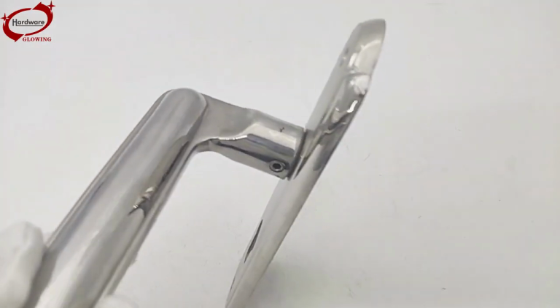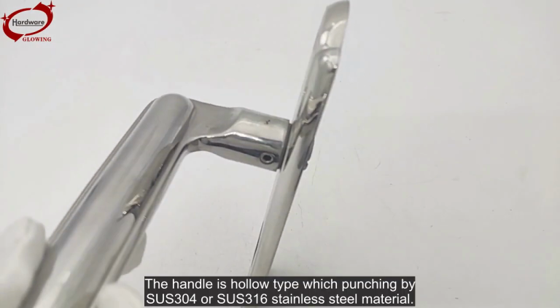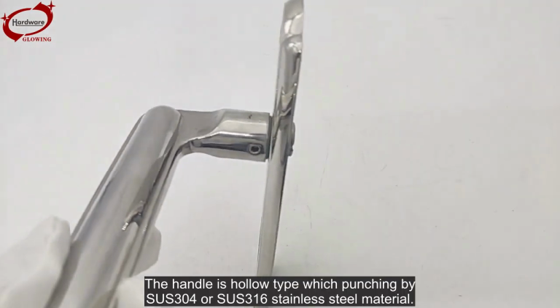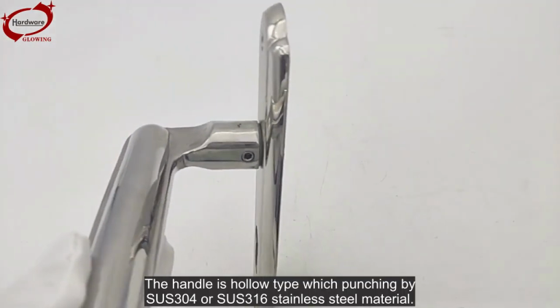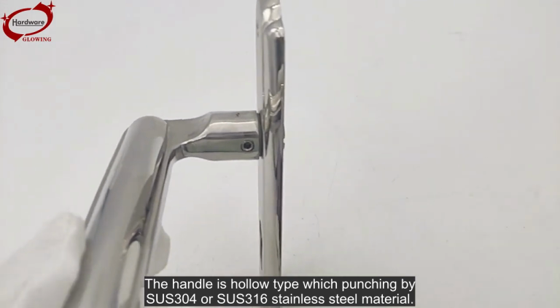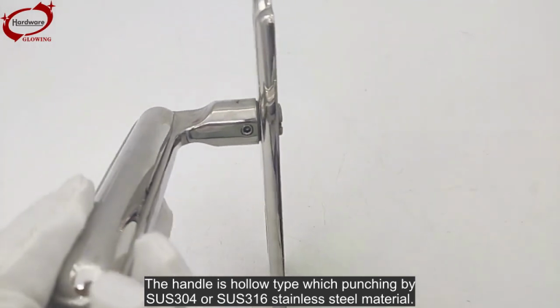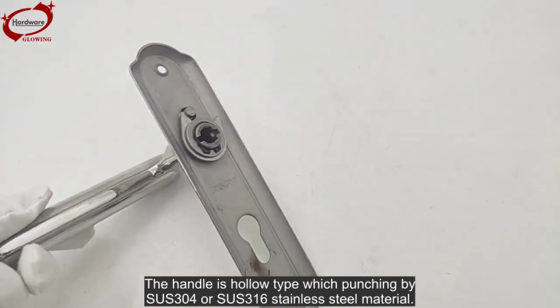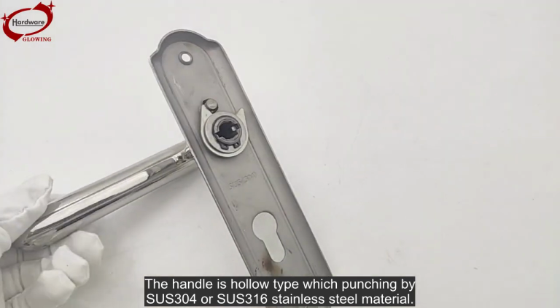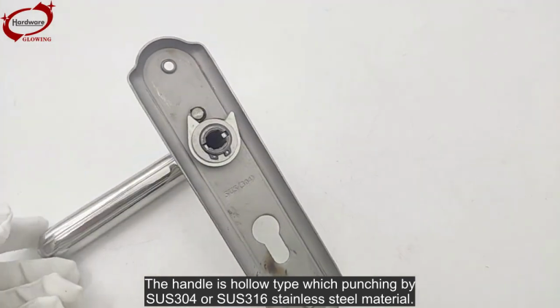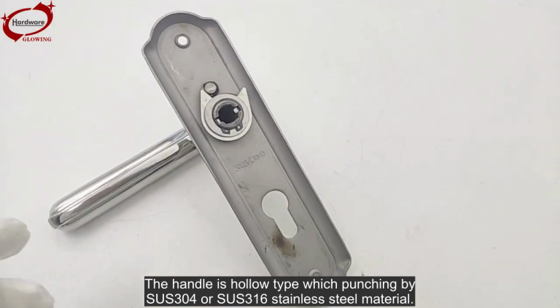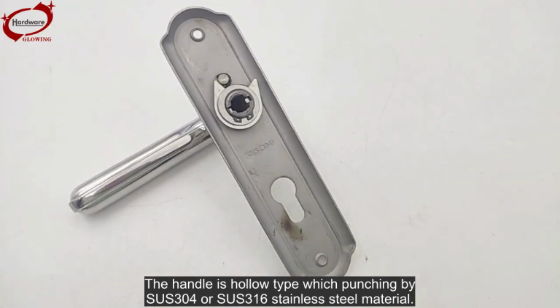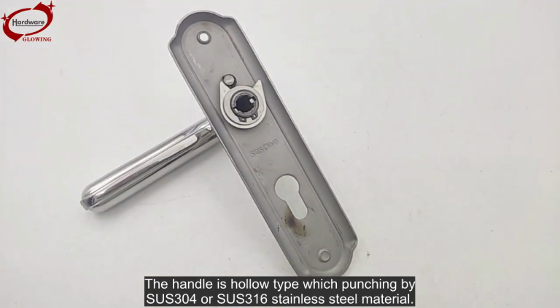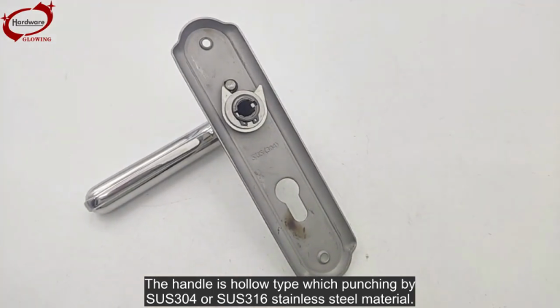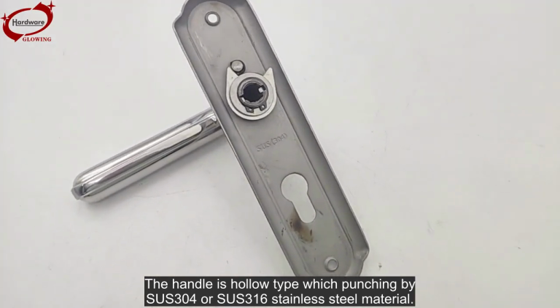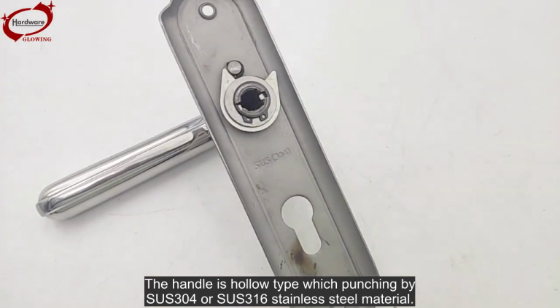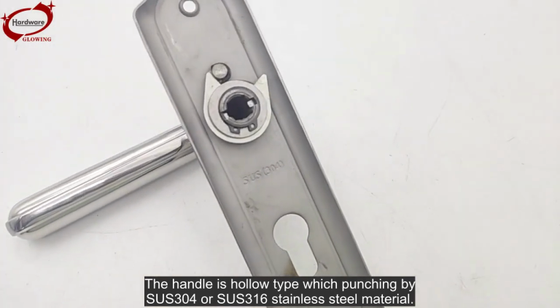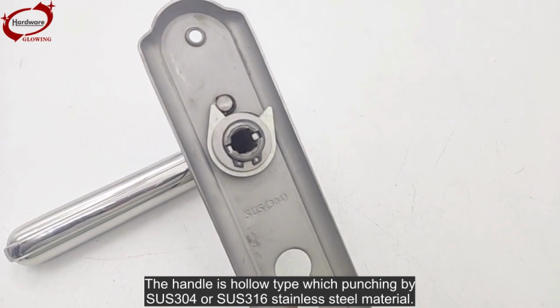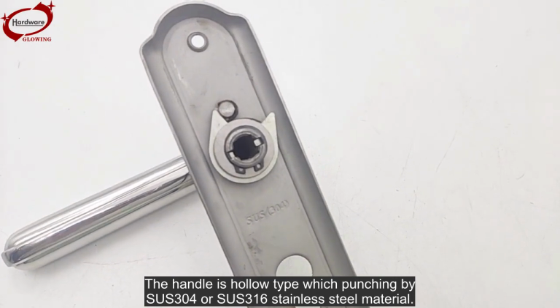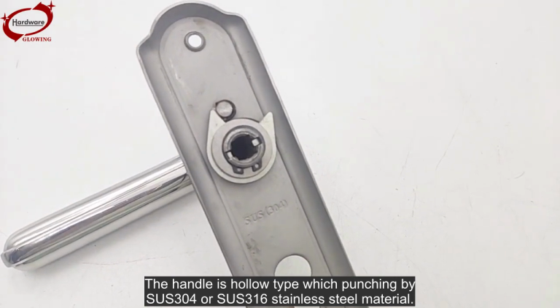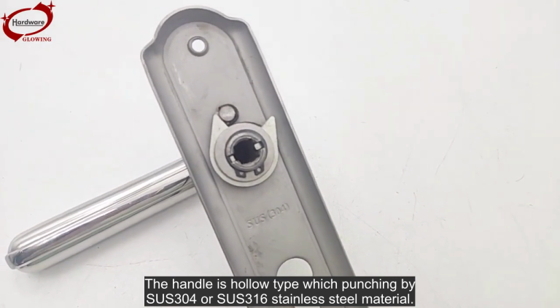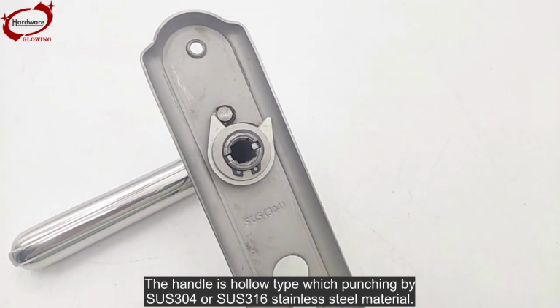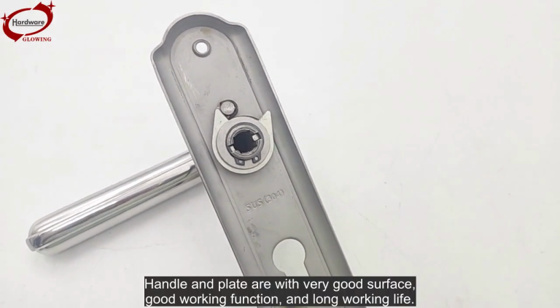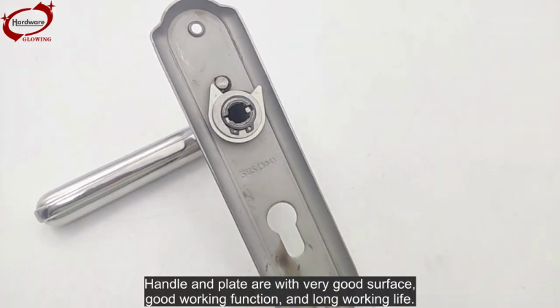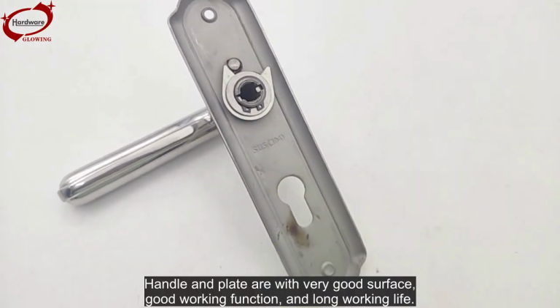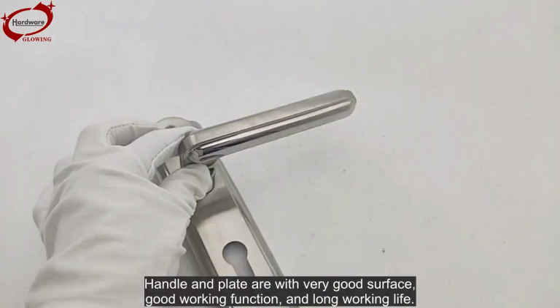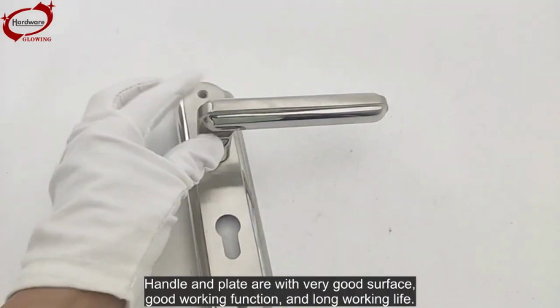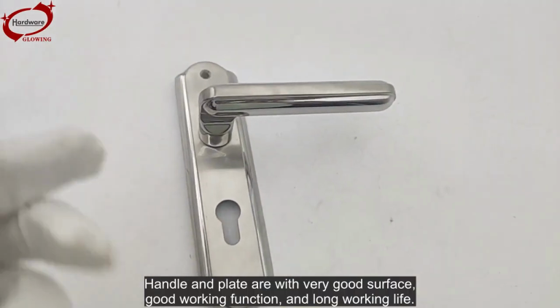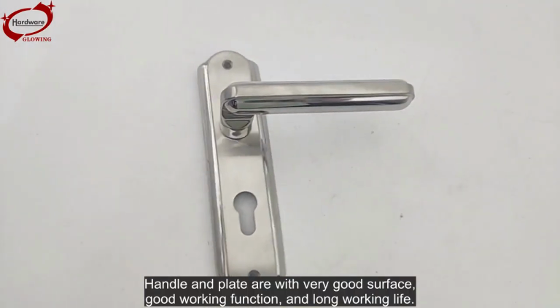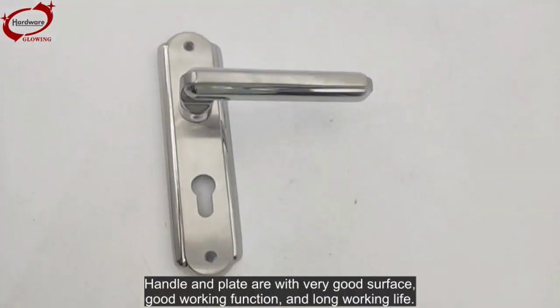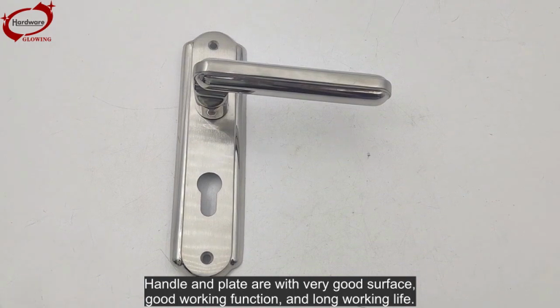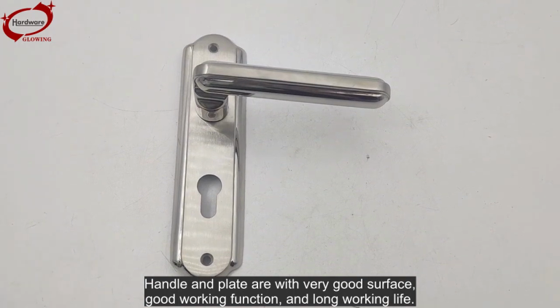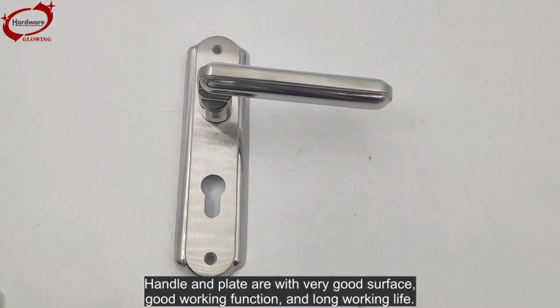The handle is a hollow type, punched from SUS 304 or SUS 316 stainless steel material. The handle and plate have a very good surface finish, good working function, and long working life.